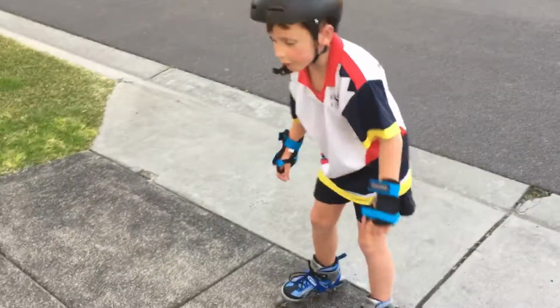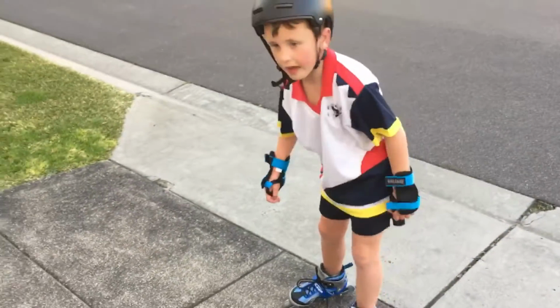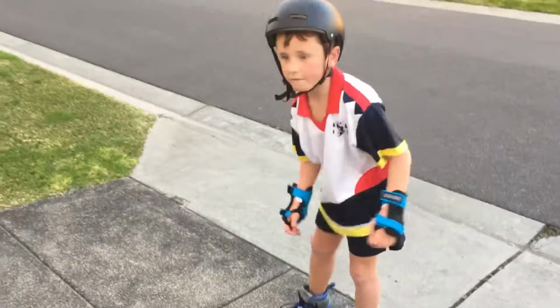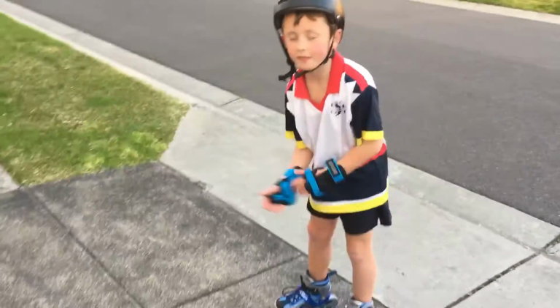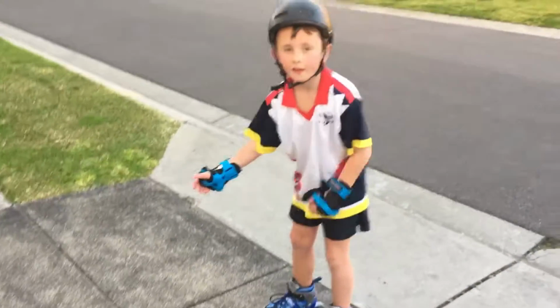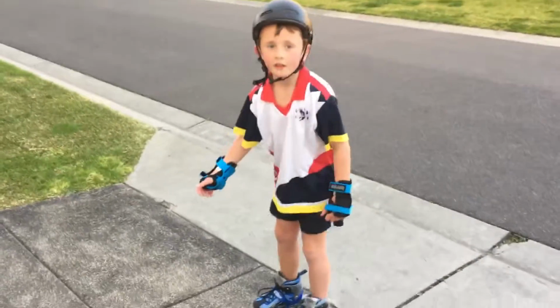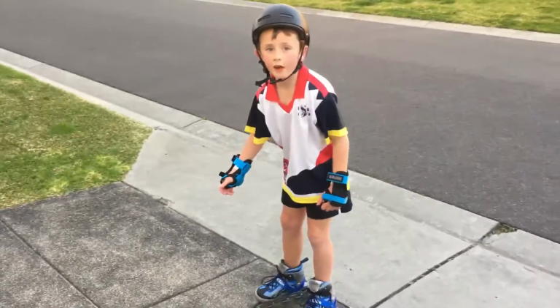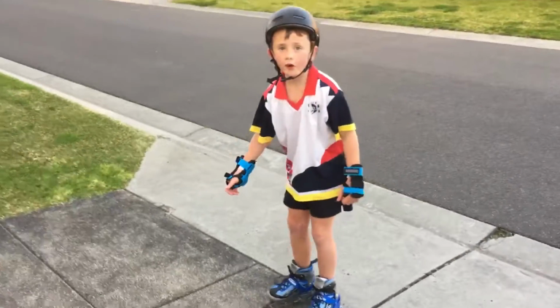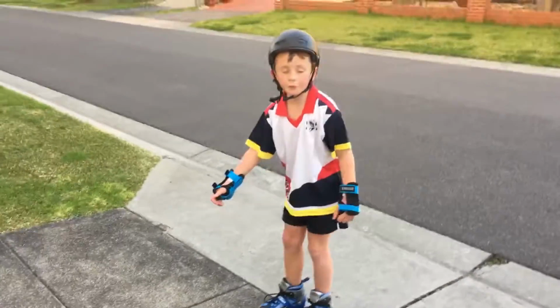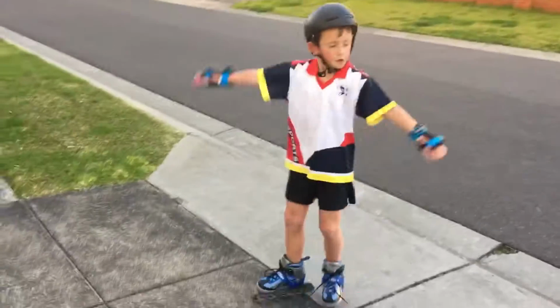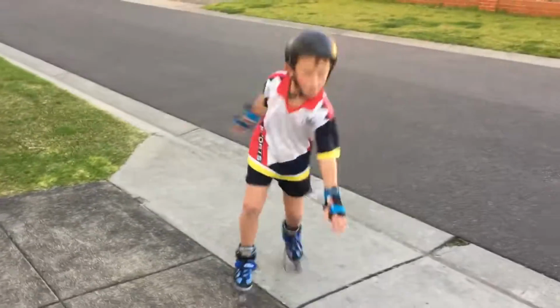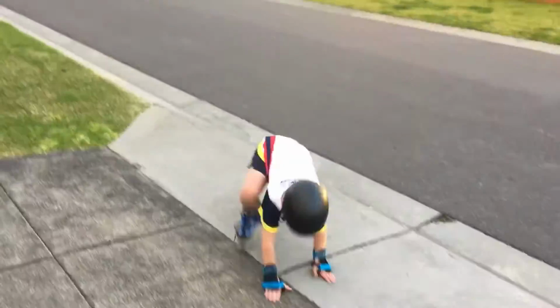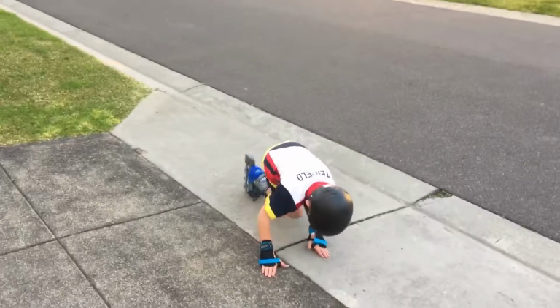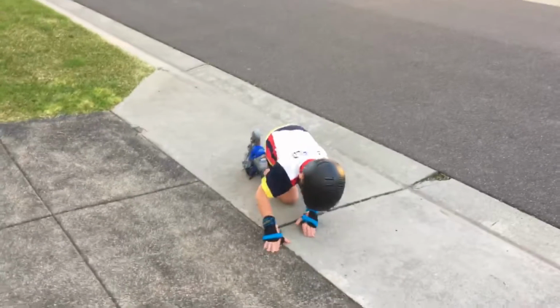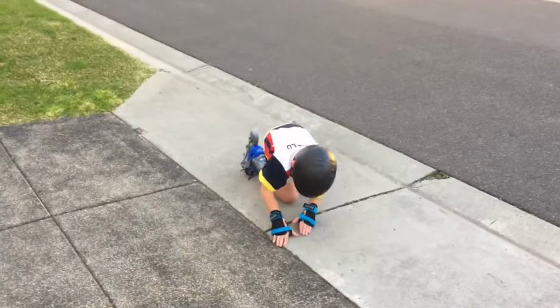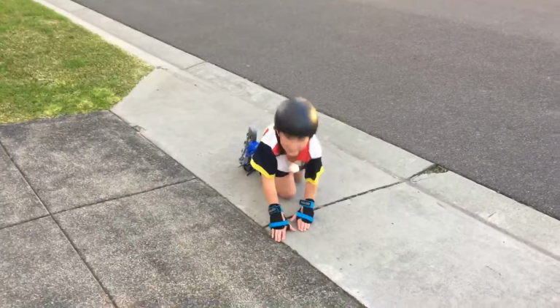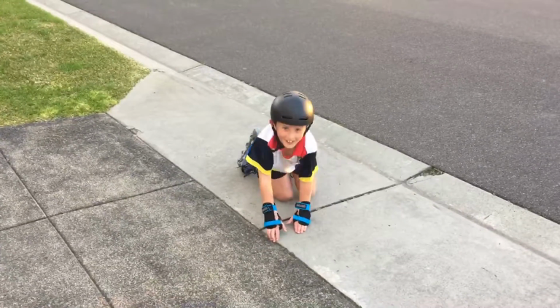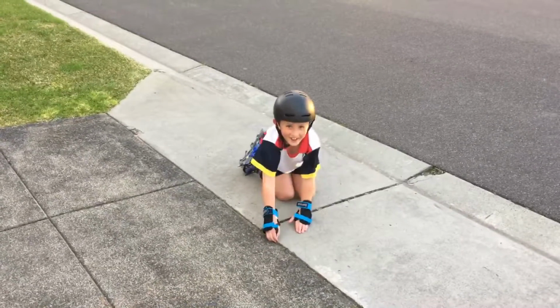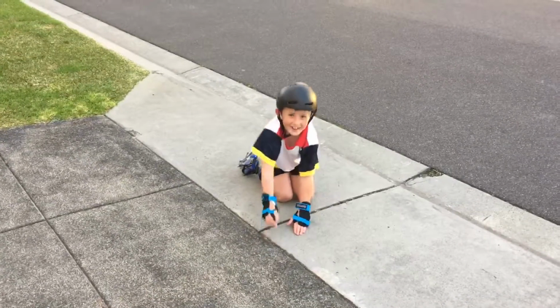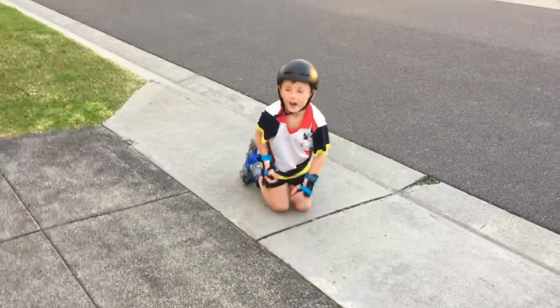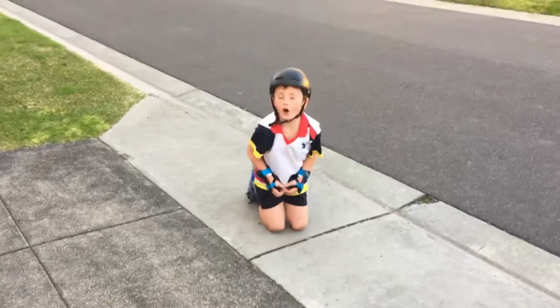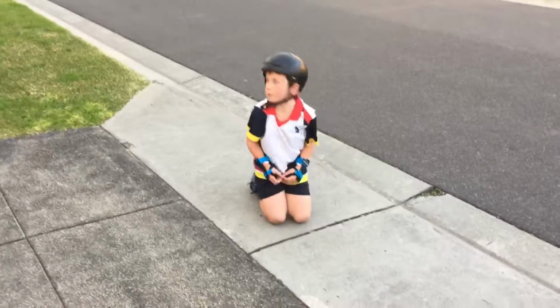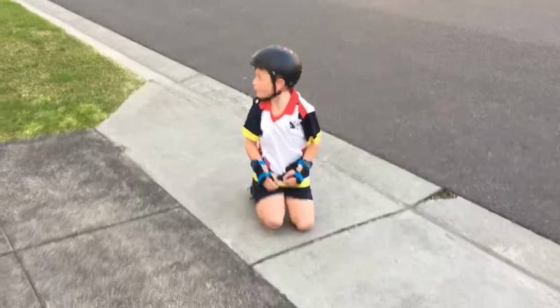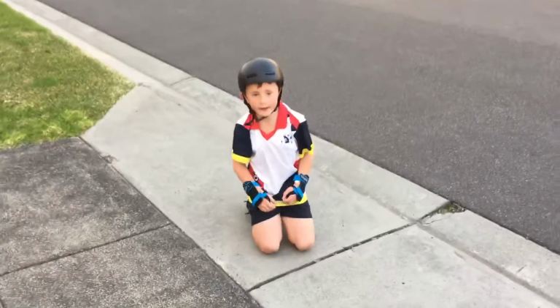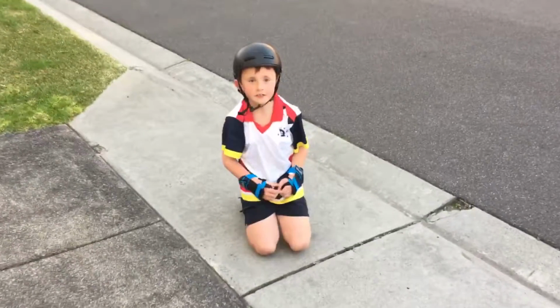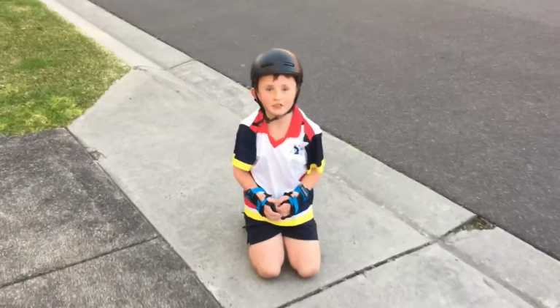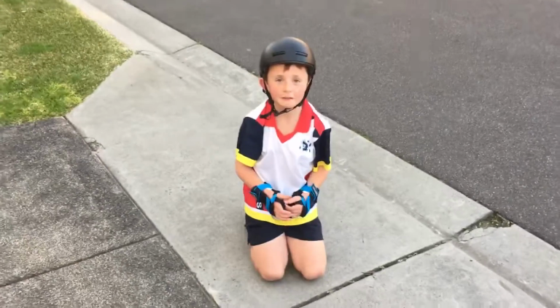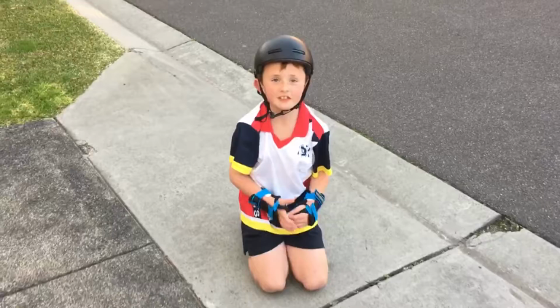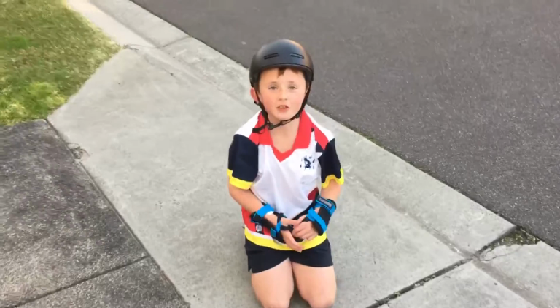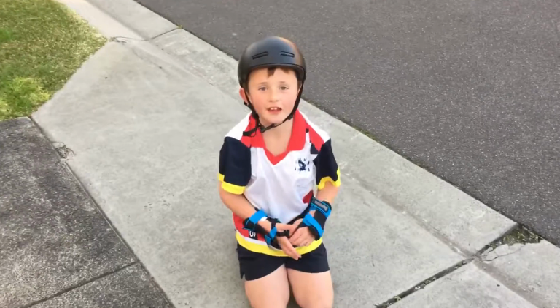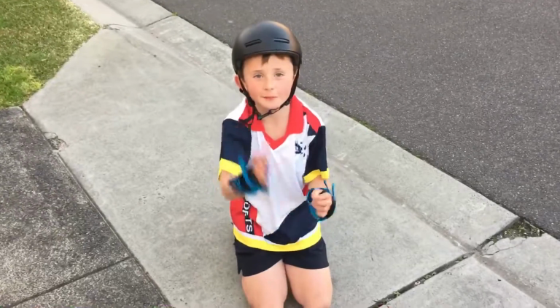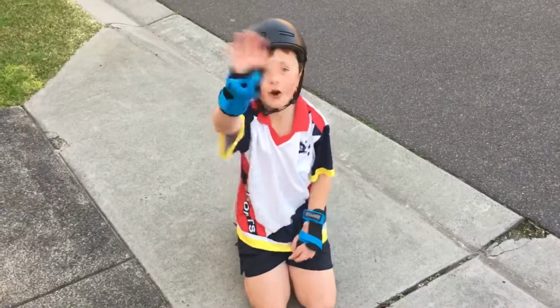Okay. Now I hope you — whoa! I hope you like and subscribe and see you later. Bye!